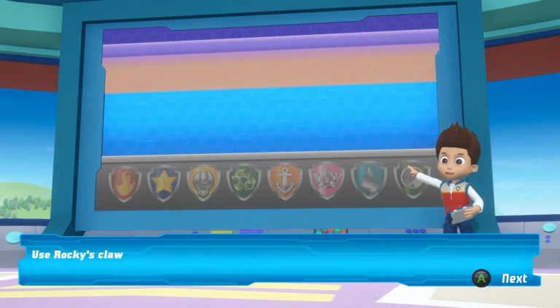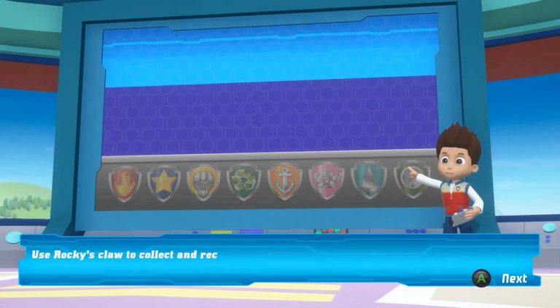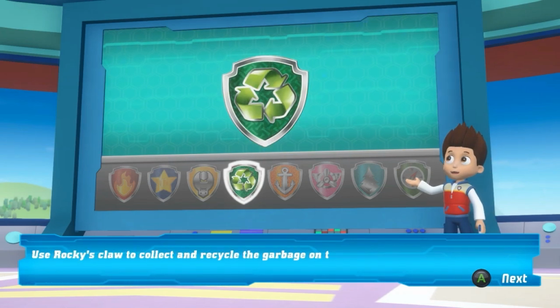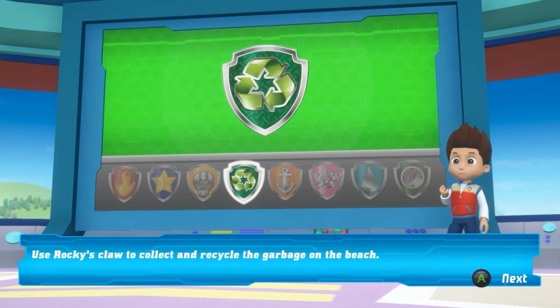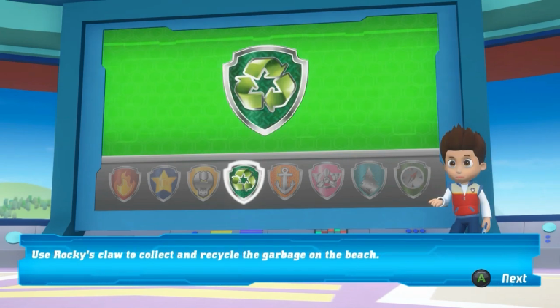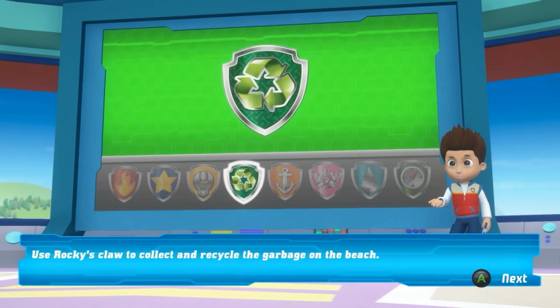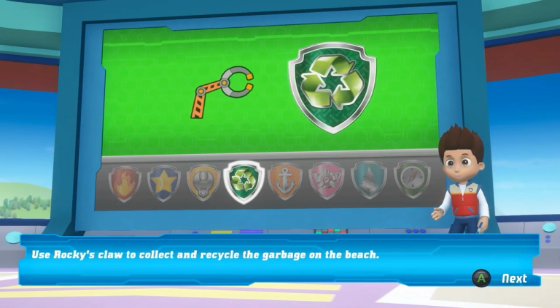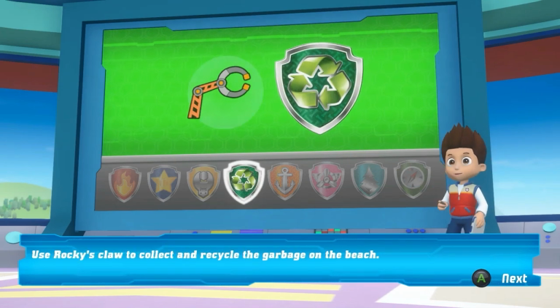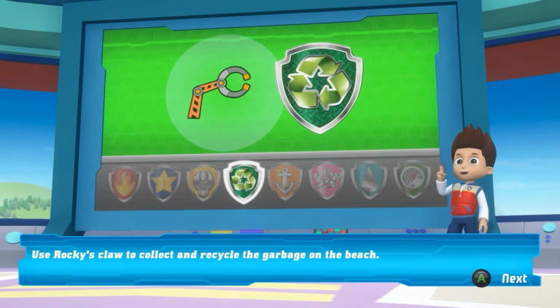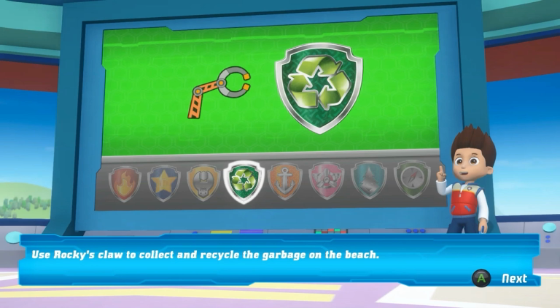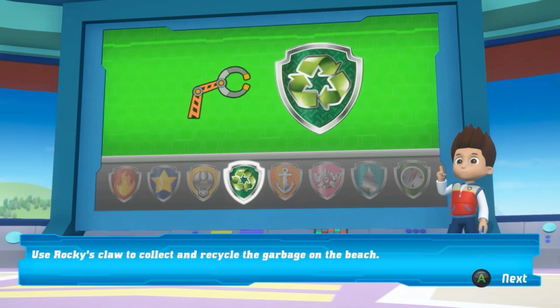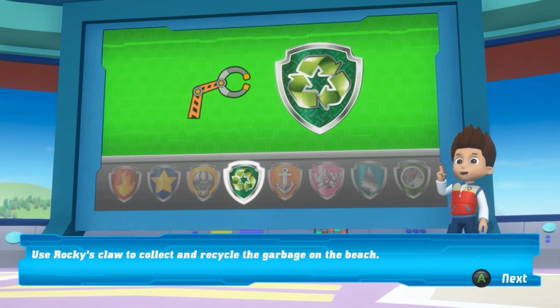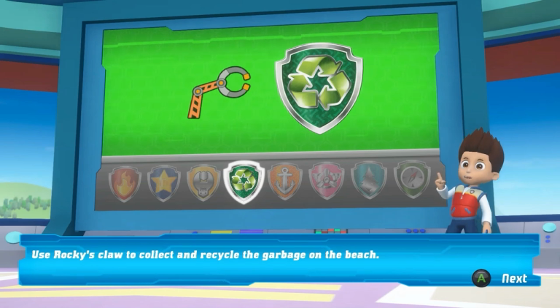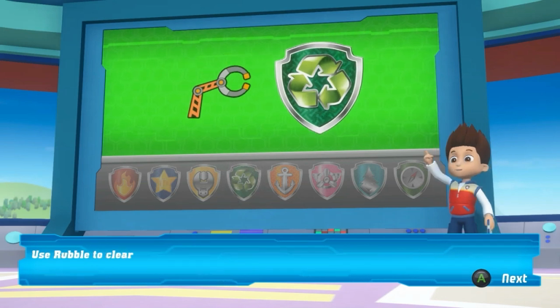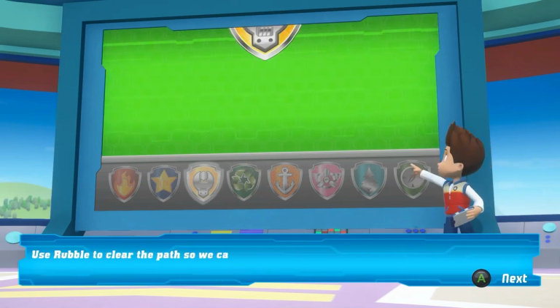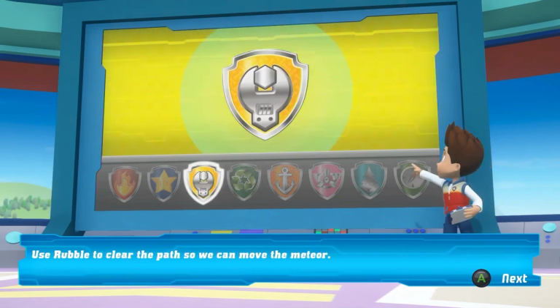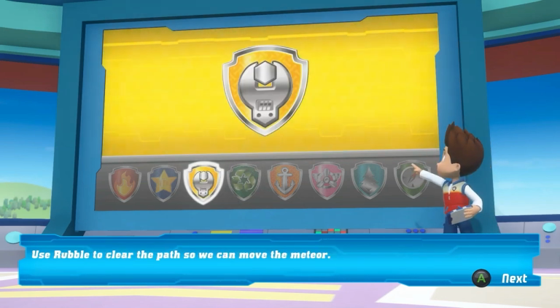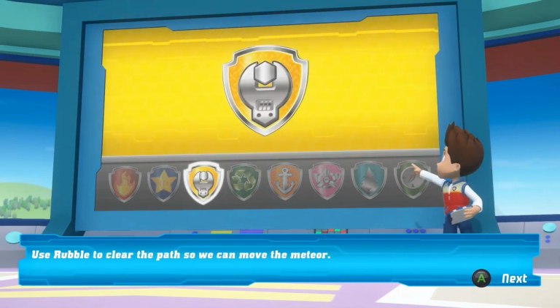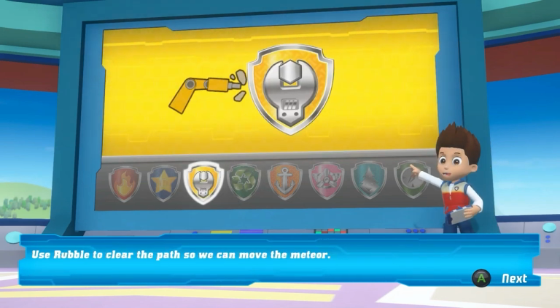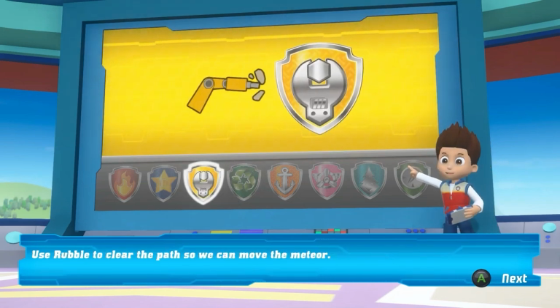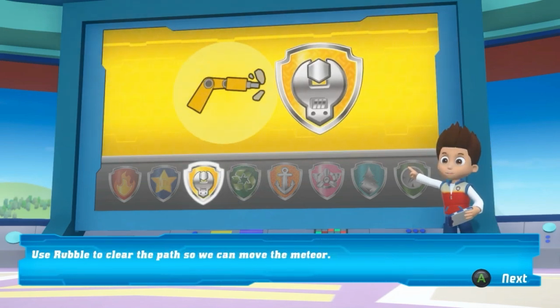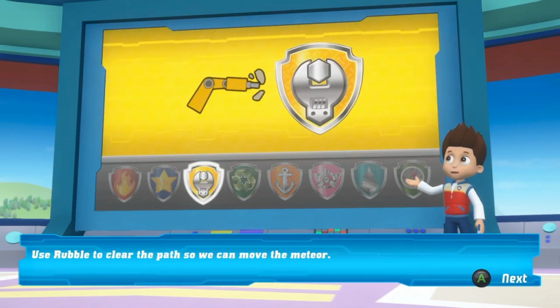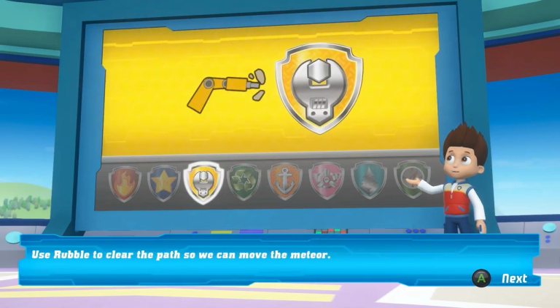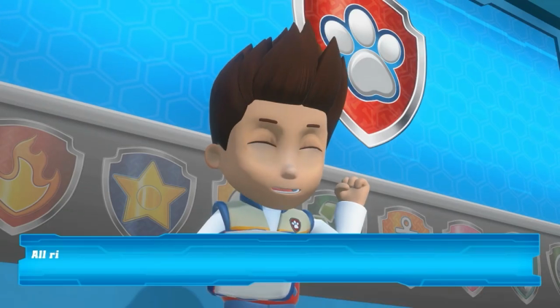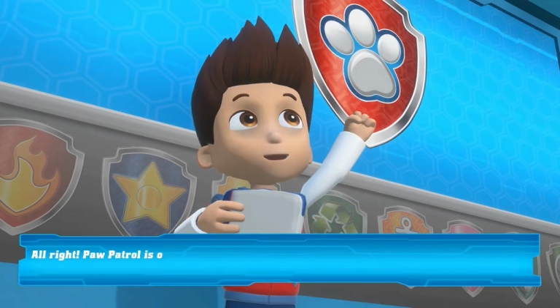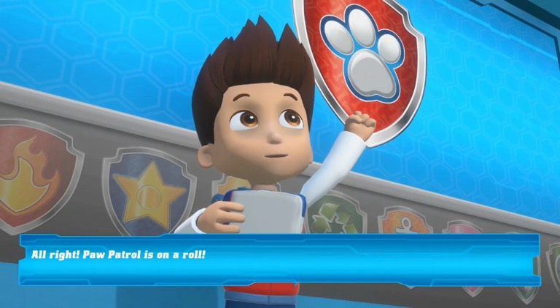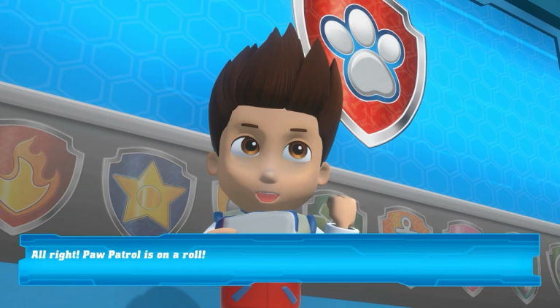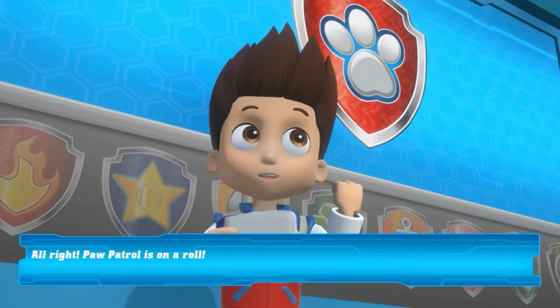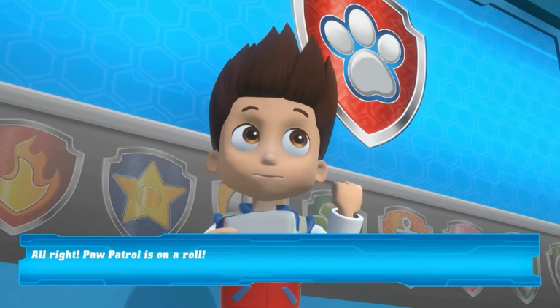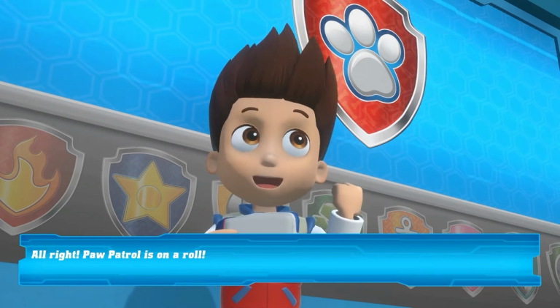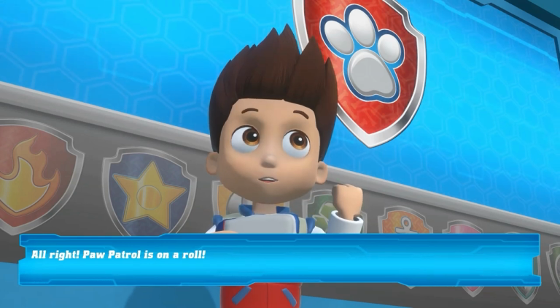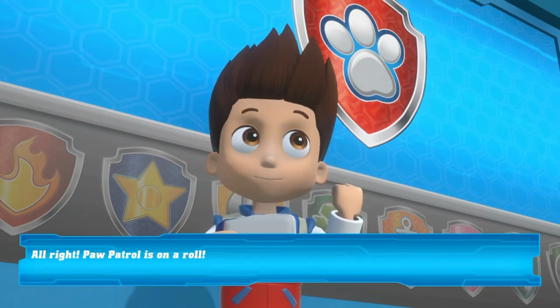Use Rocky's claw to collect and recycle the garbage on the beach. Use Rubble to clear a path so we can move the meteor. Paw Patrol is on a roll.